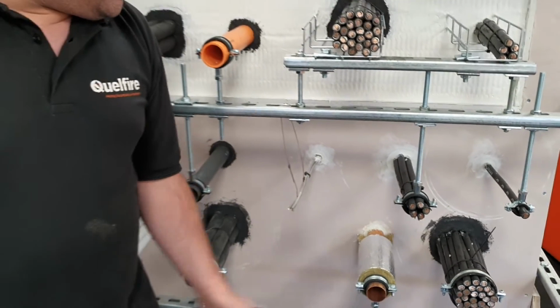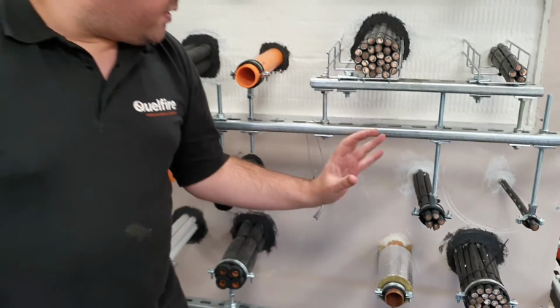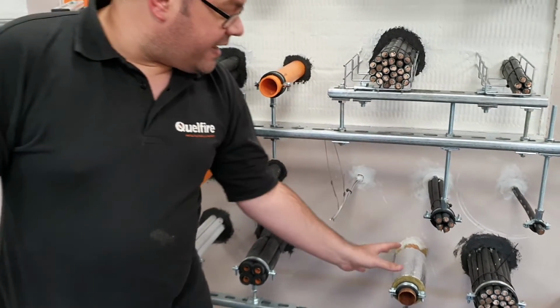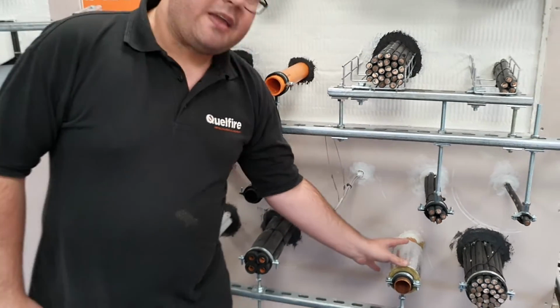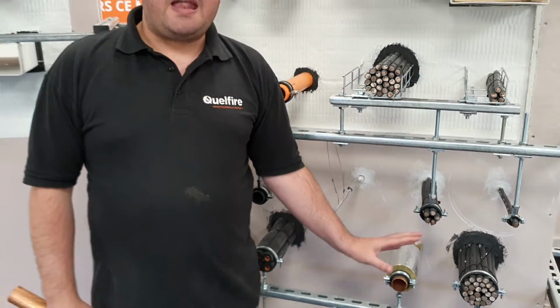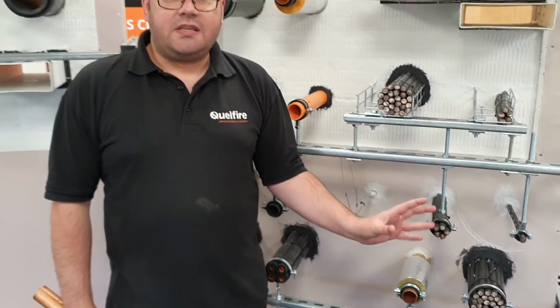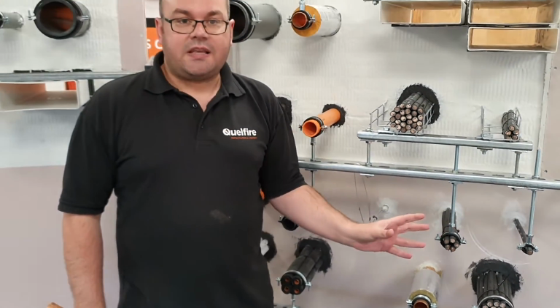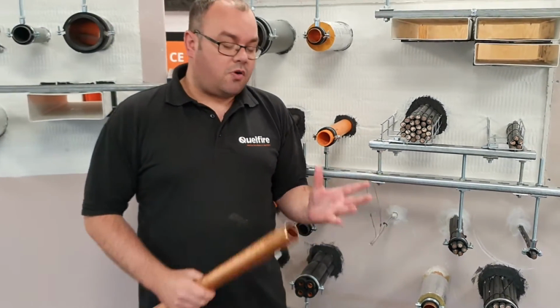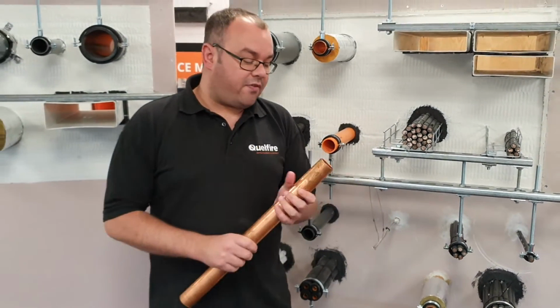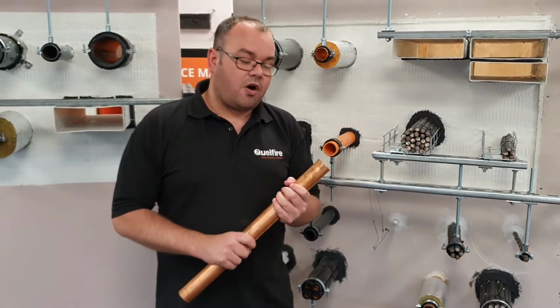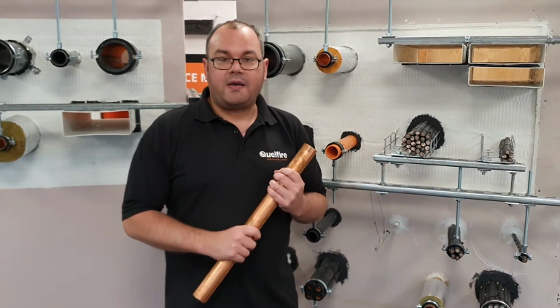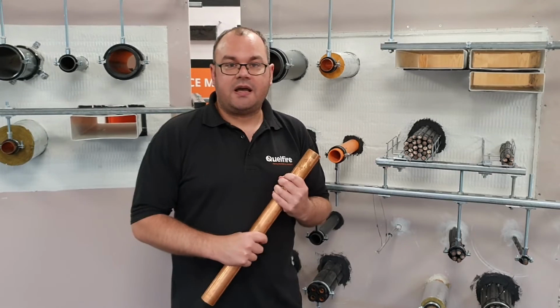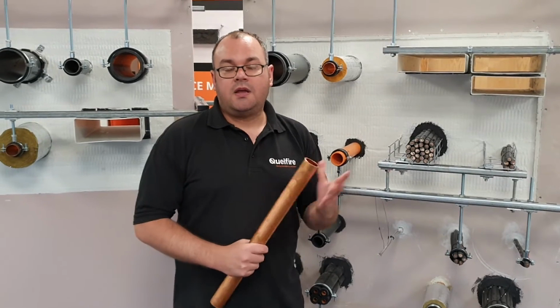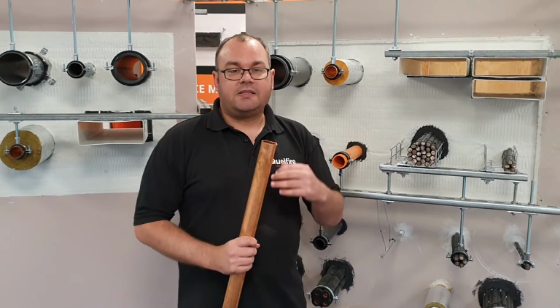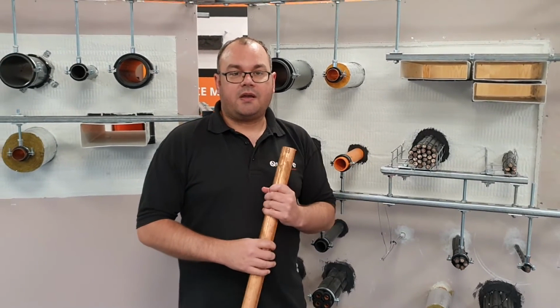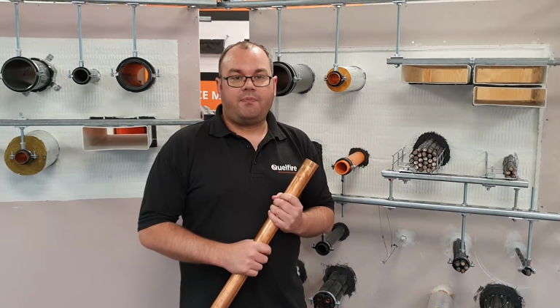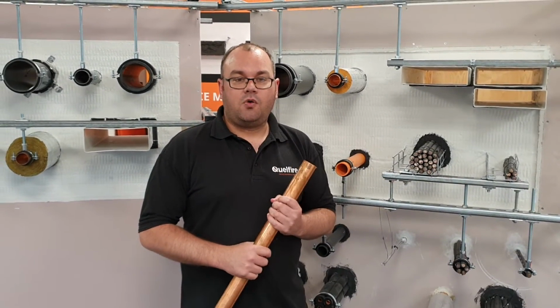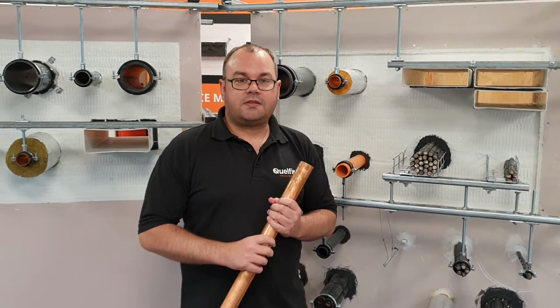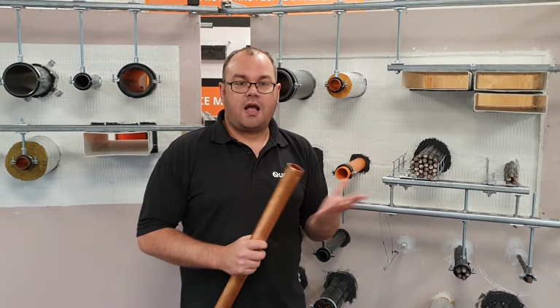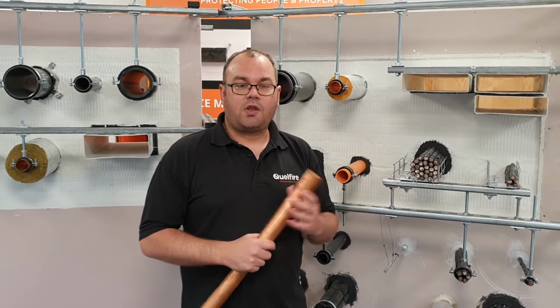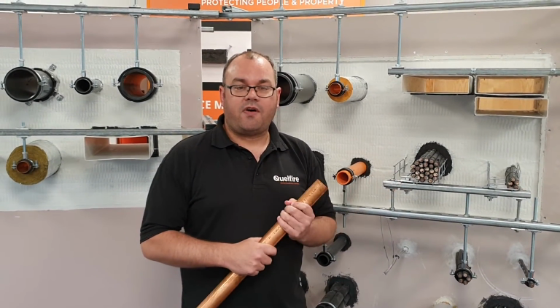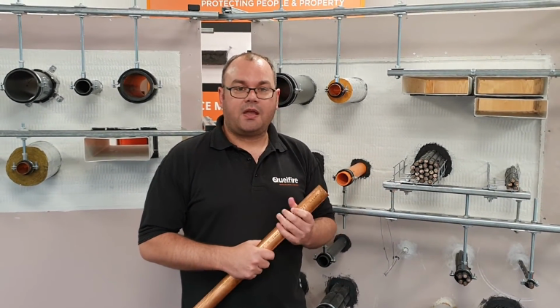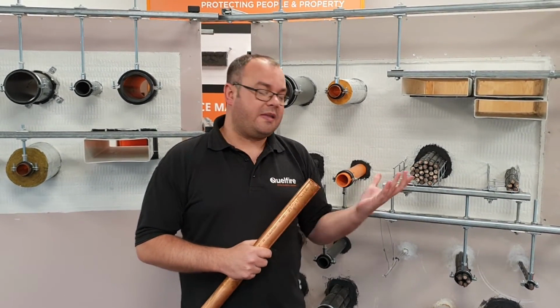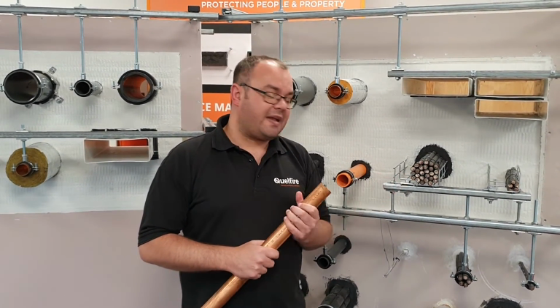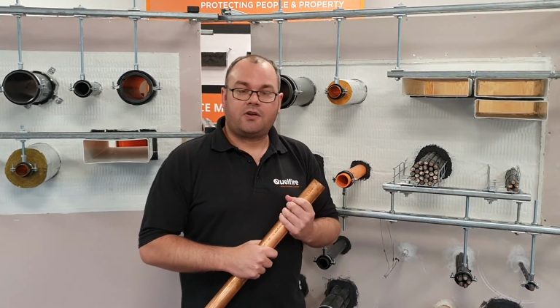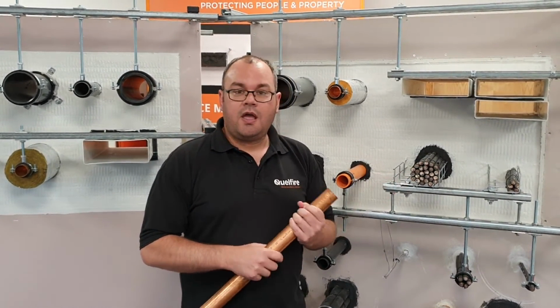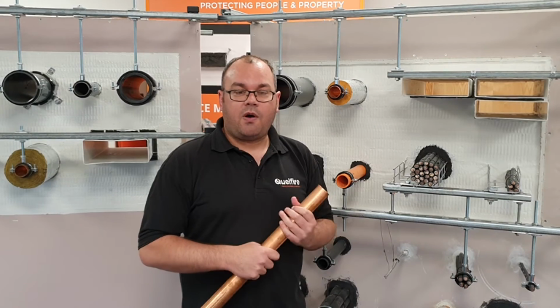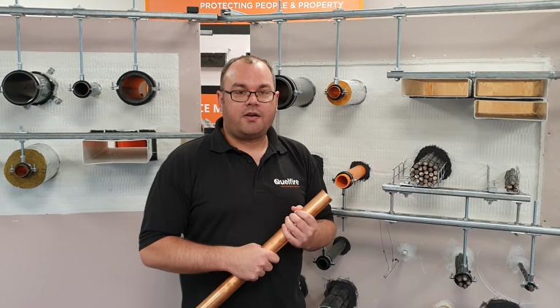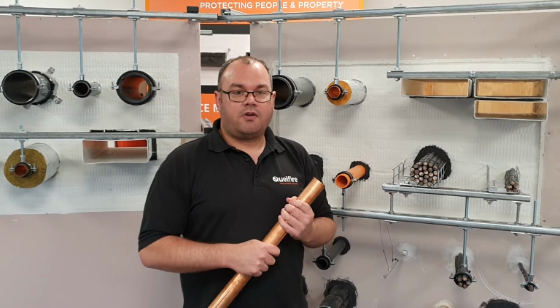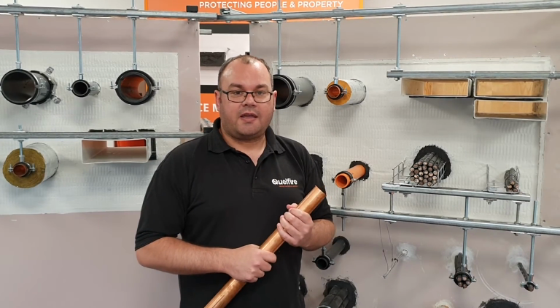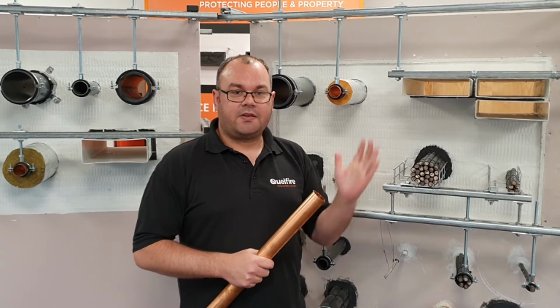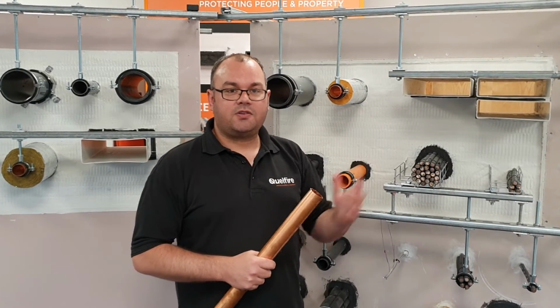If you need any information on any of these details or any of our other copper pipe details, please give me a call at Quellfire or email me at technical@quellfire.co.uk. Thank you very much.